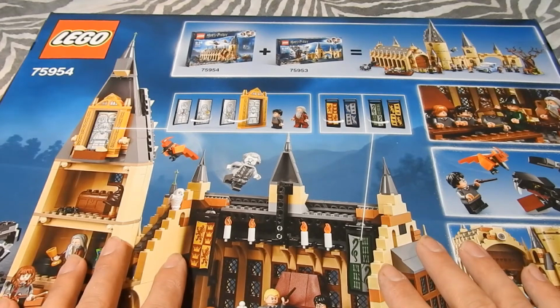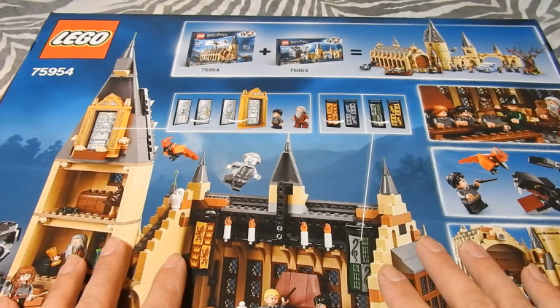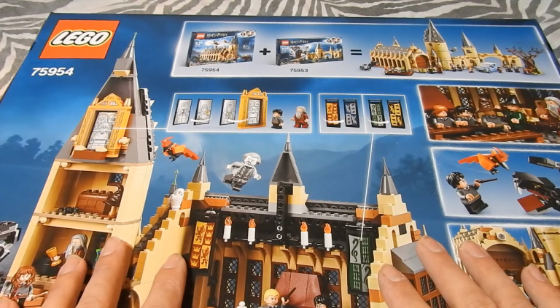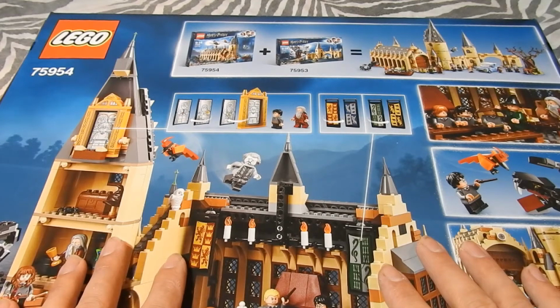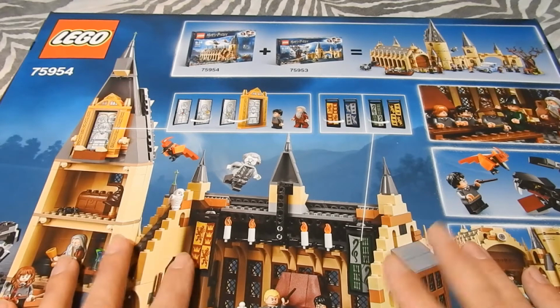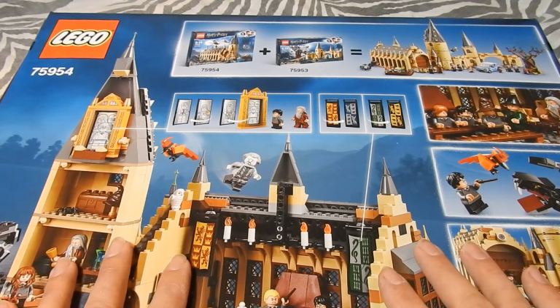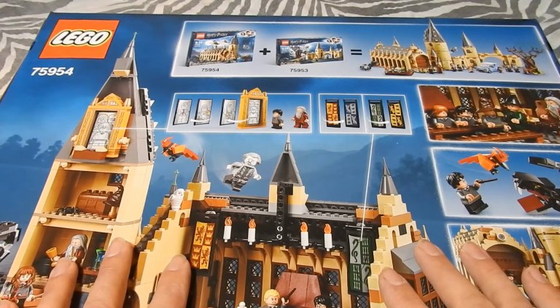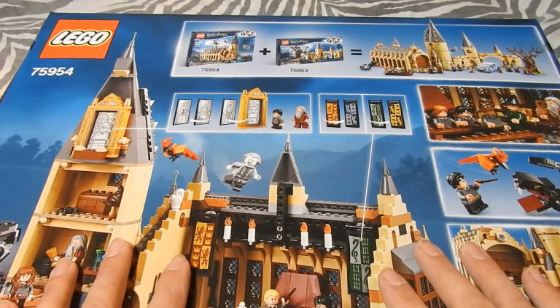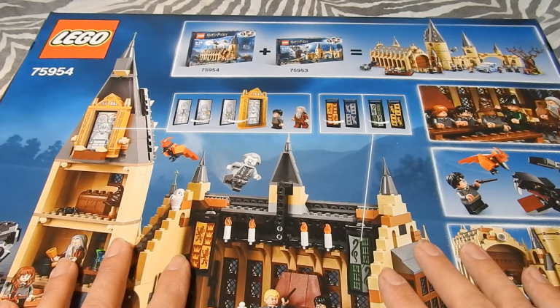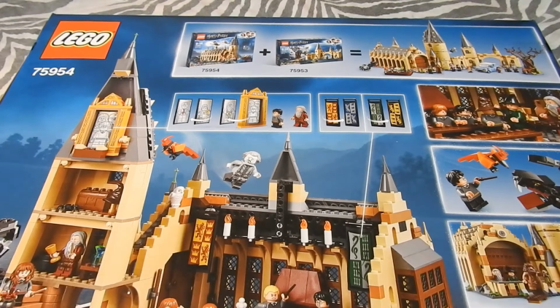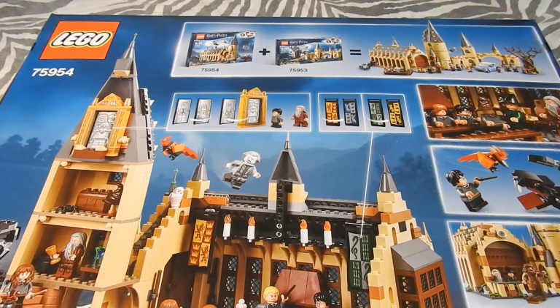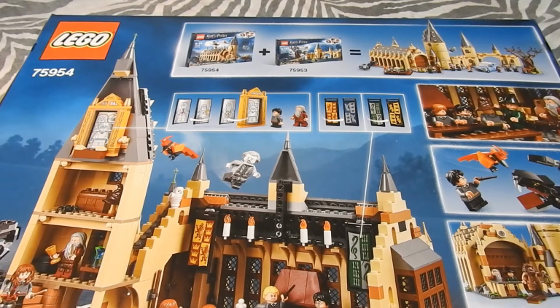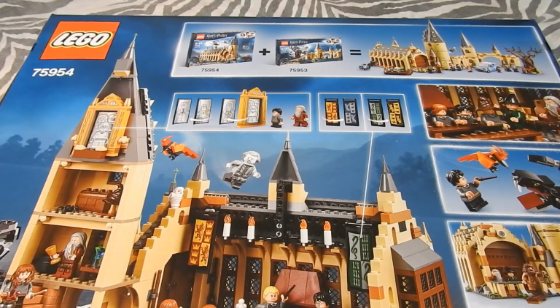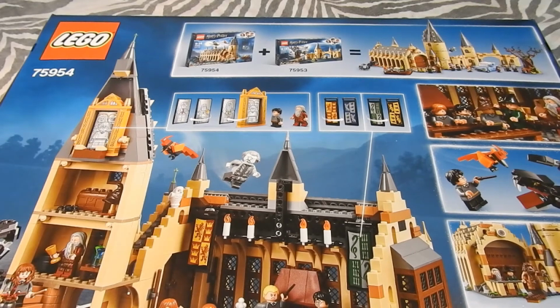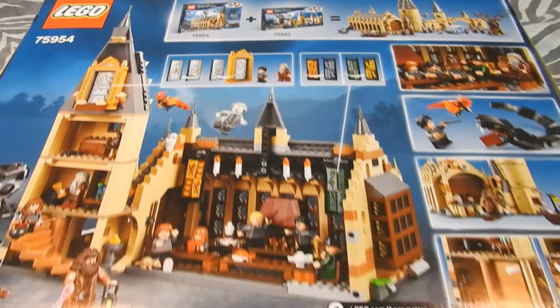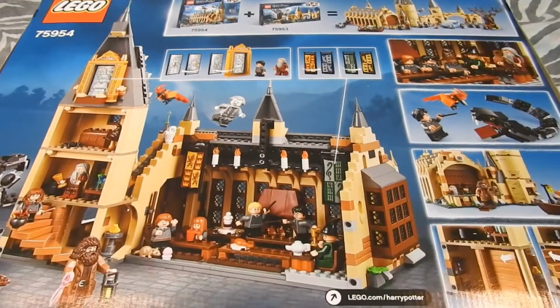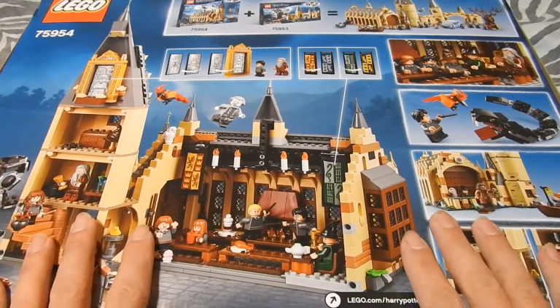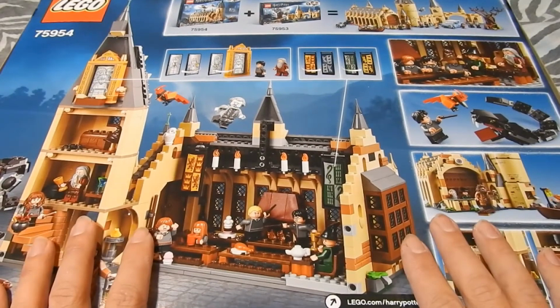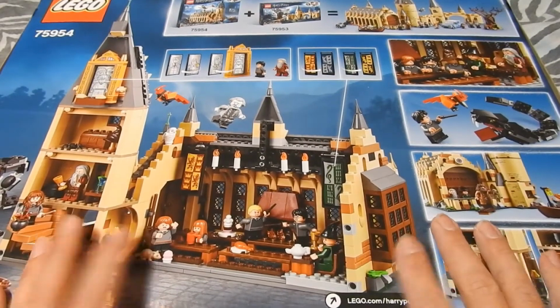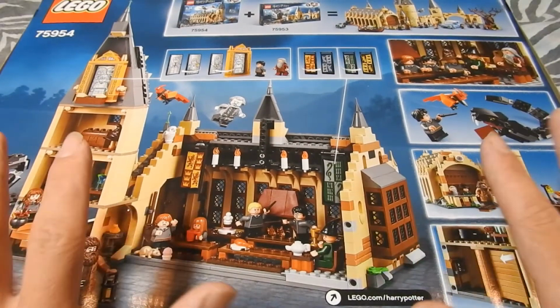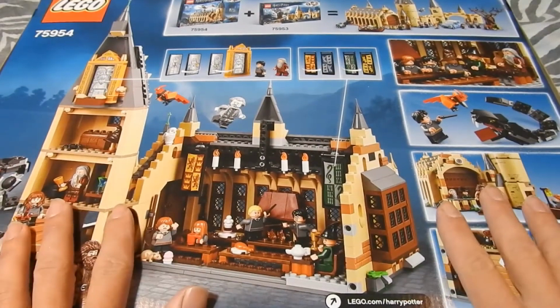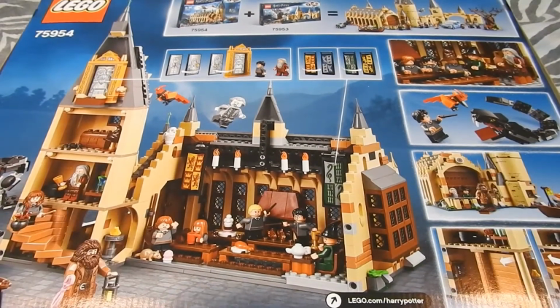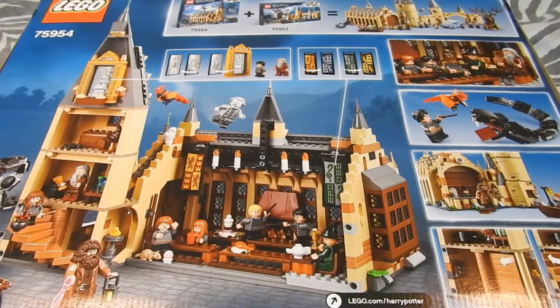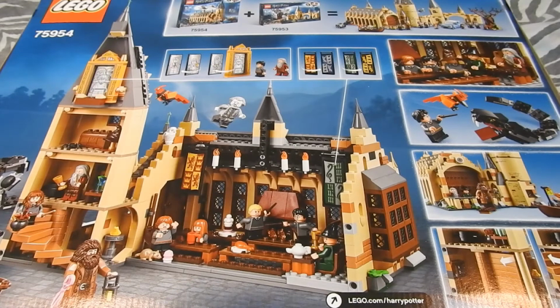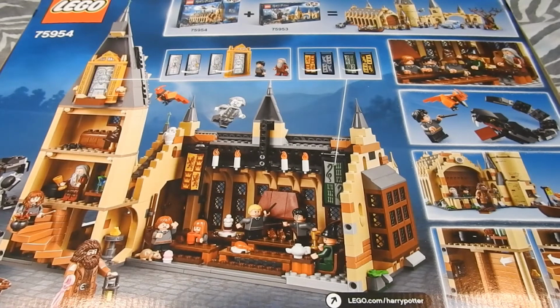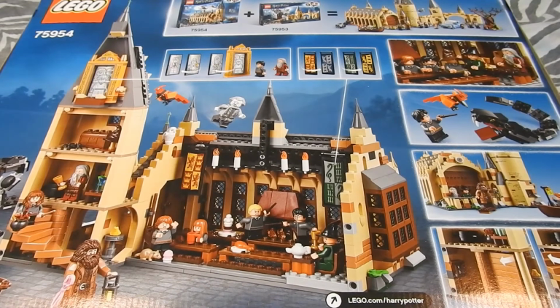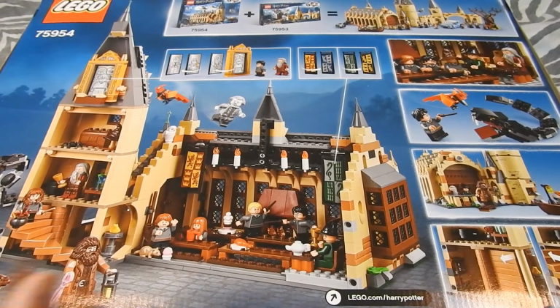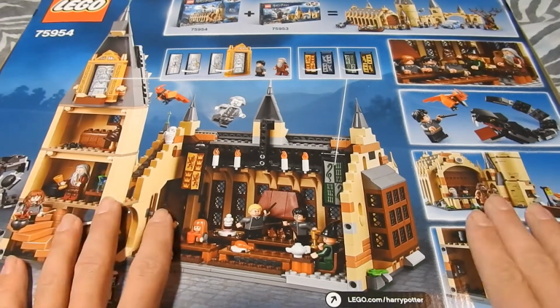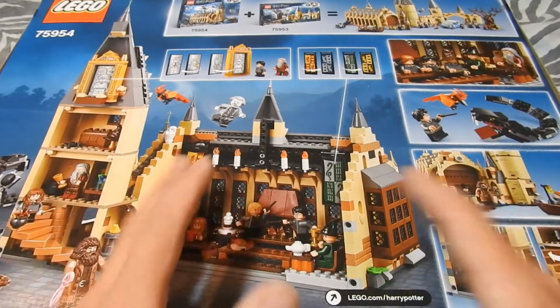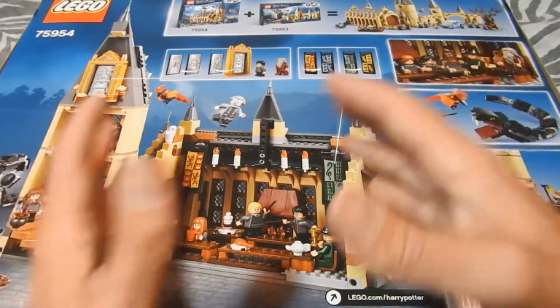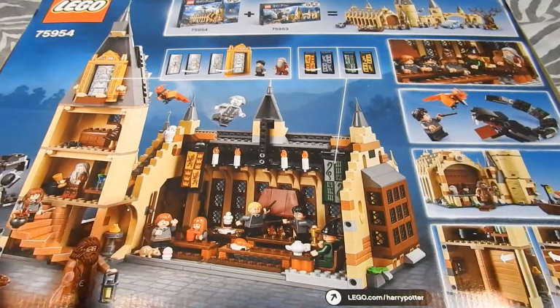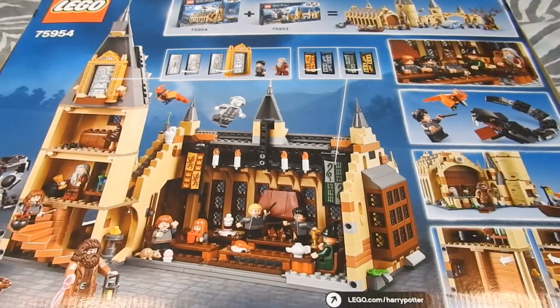Every time it's a little bit different. Last year it was a bit too crowded, so I kept this one for the next time. So this time it will be a Harry Potter themed Christmas display on the table.